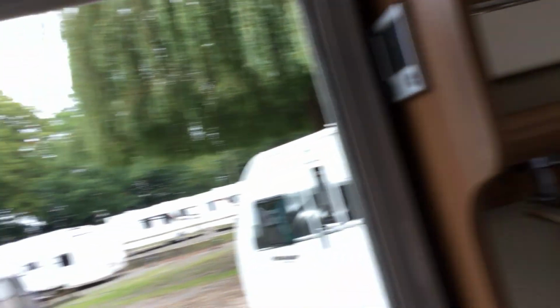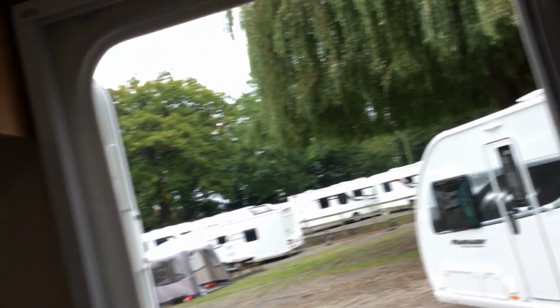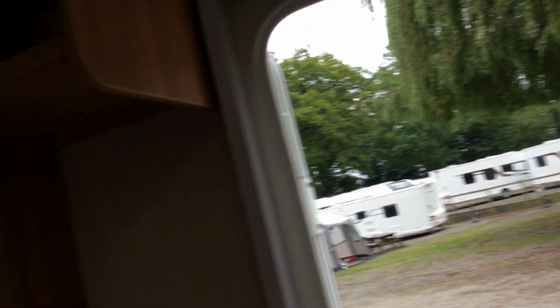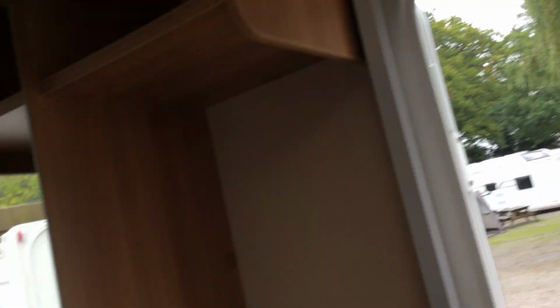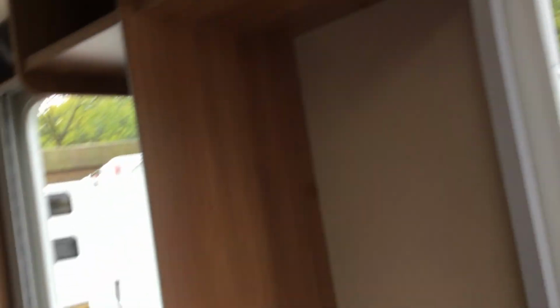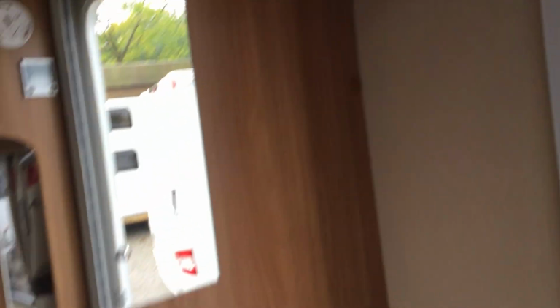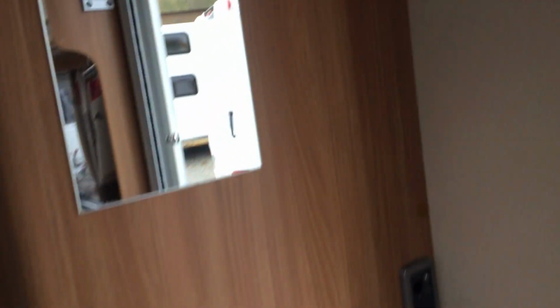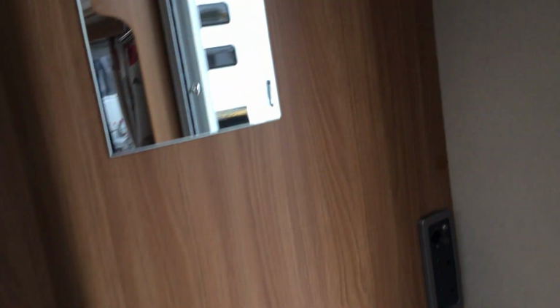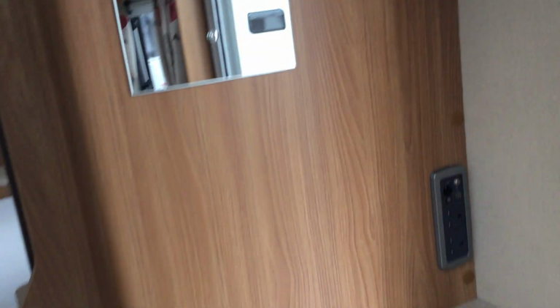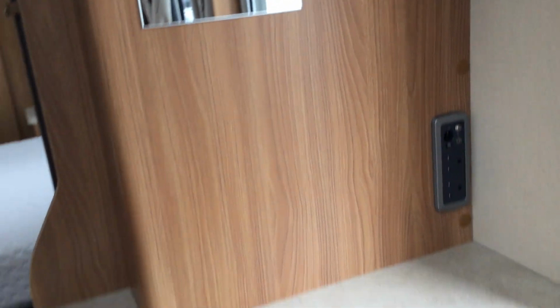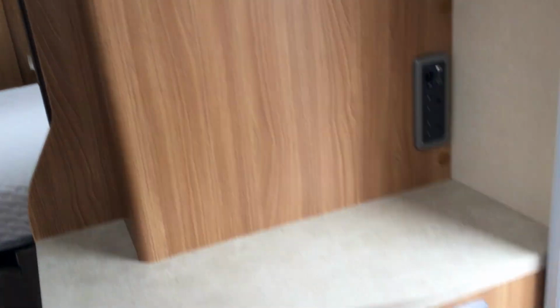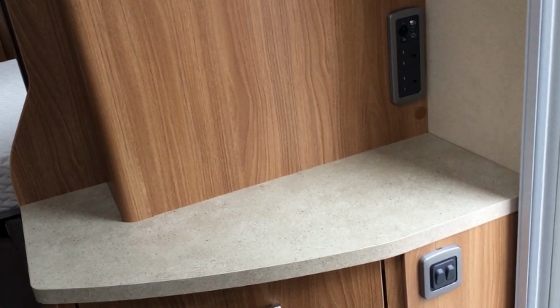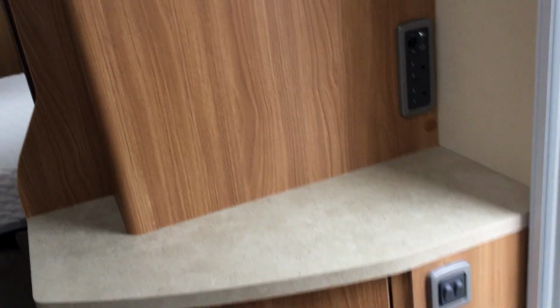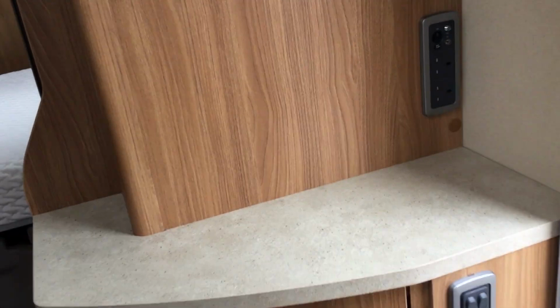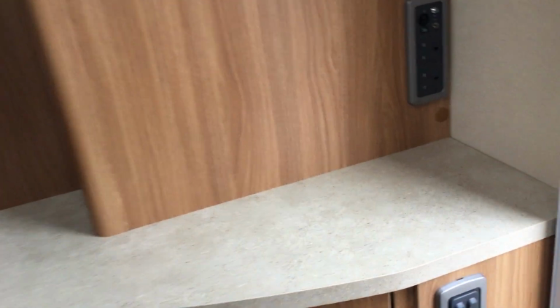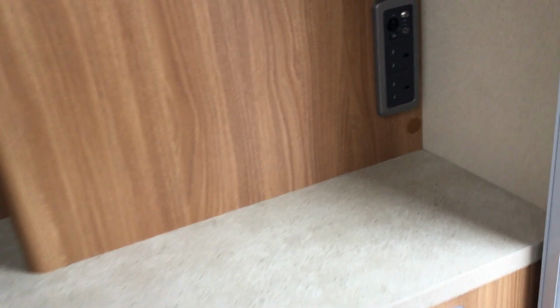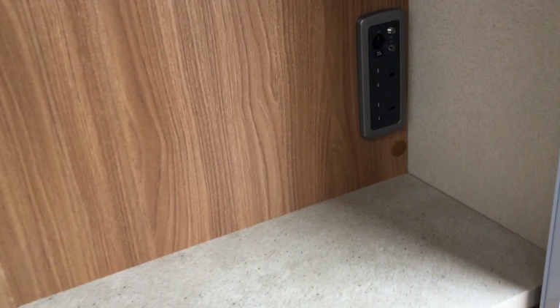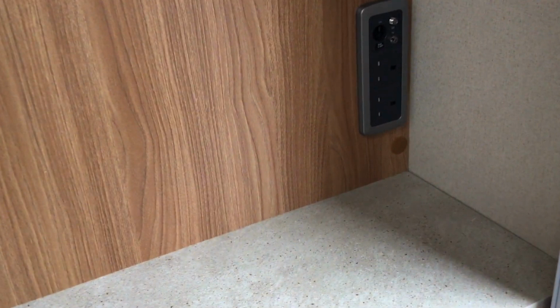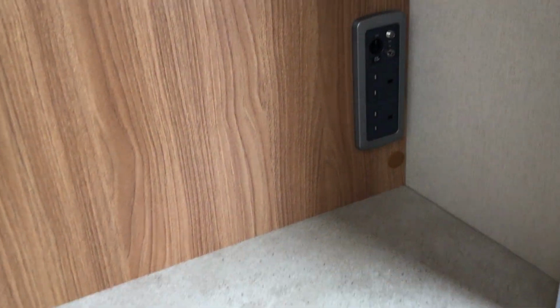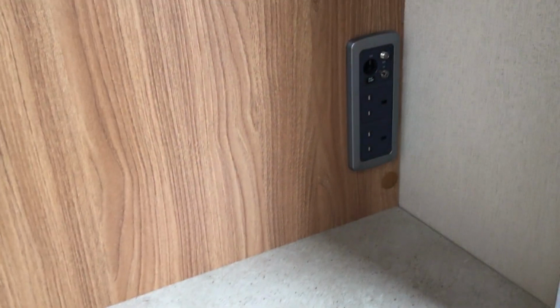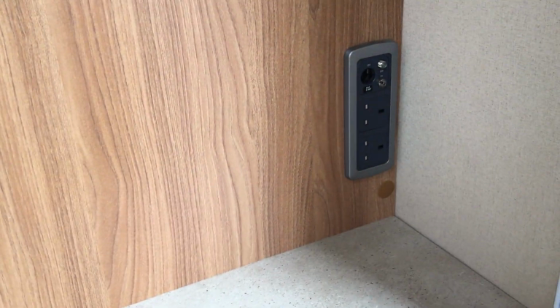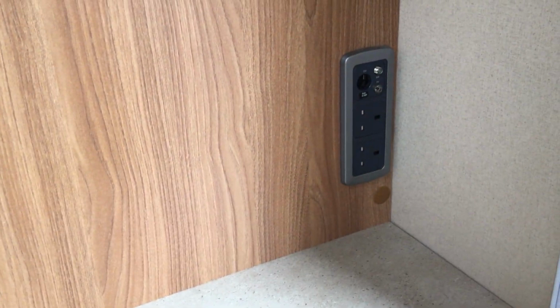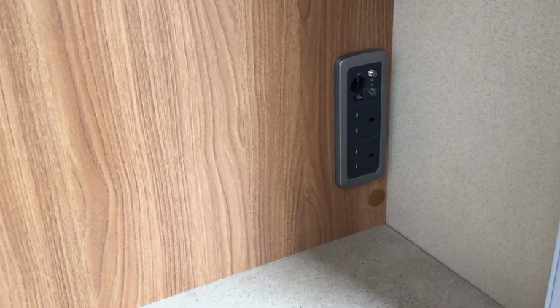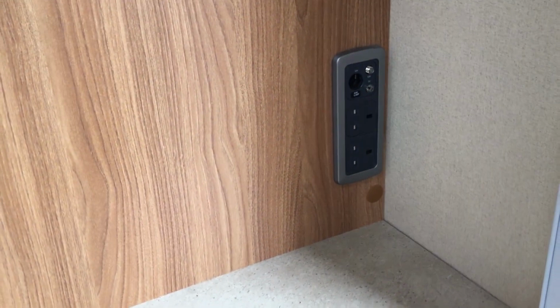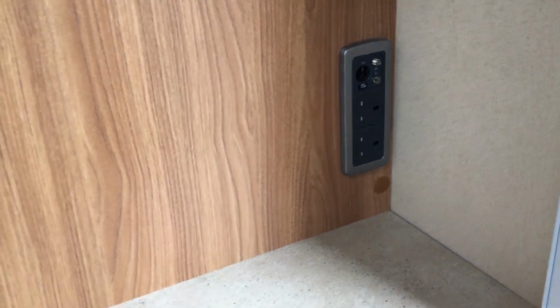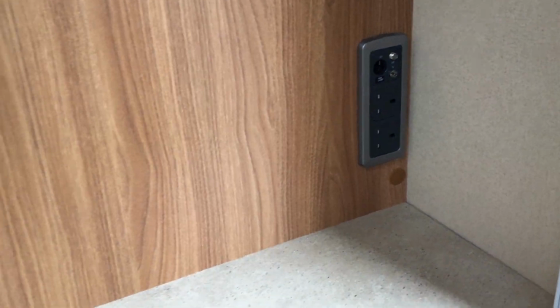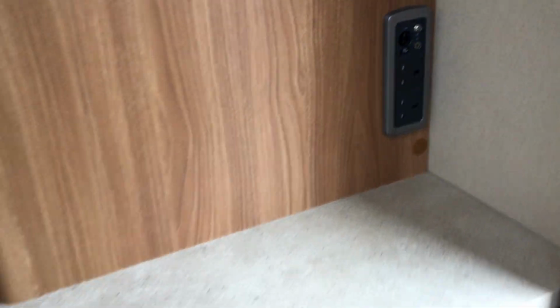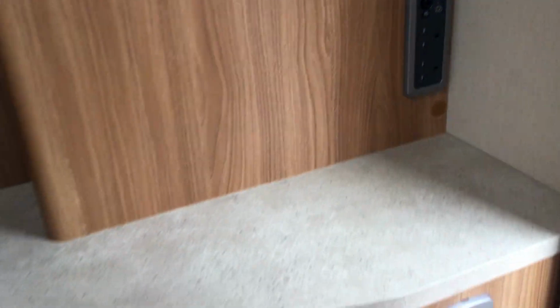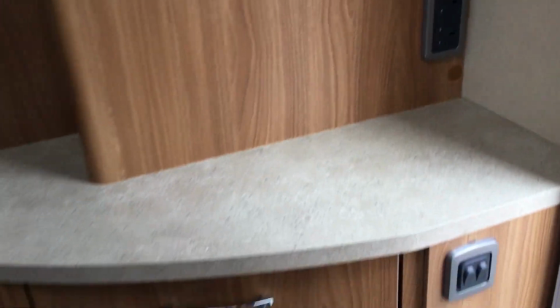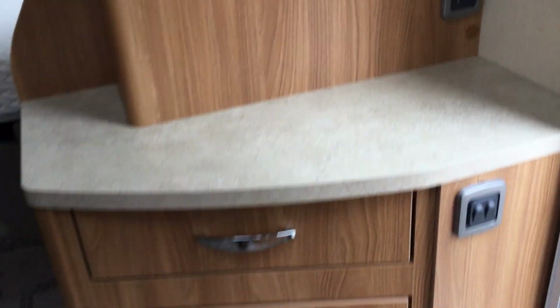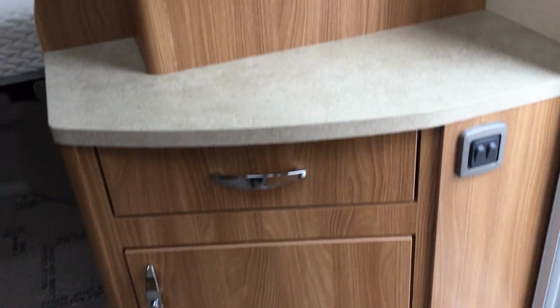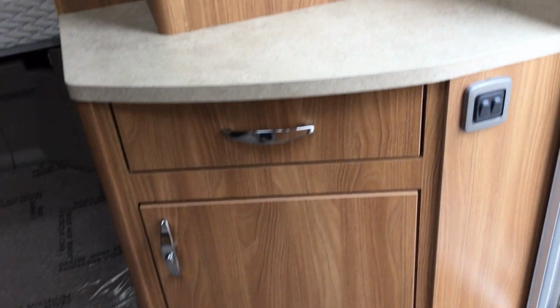Panning around here, this is where your TV would sit. There's the access point for your aerial and TV sockets, with storage below.